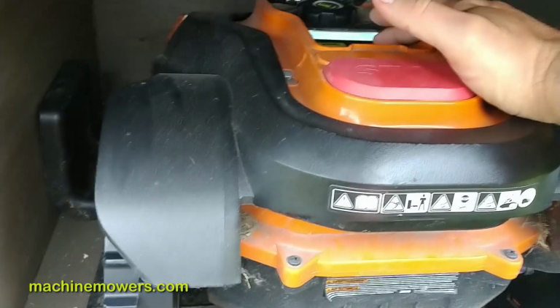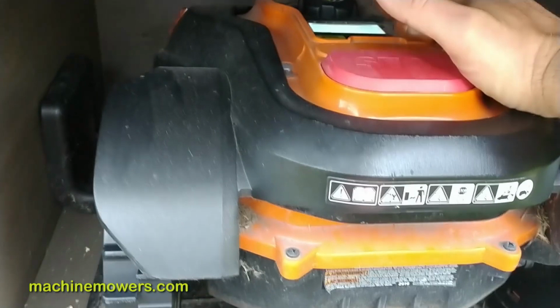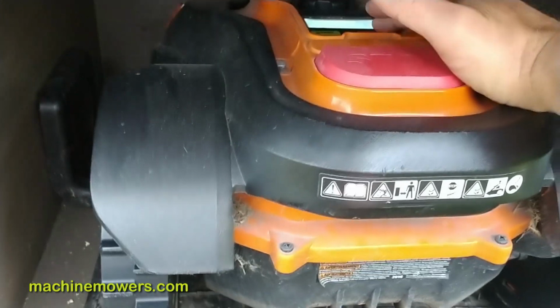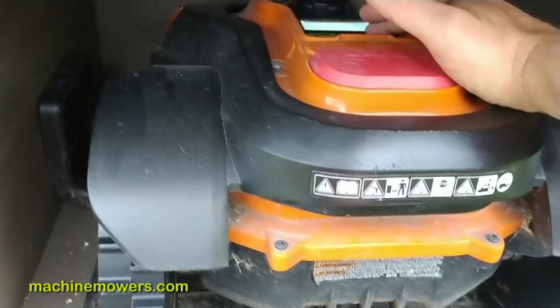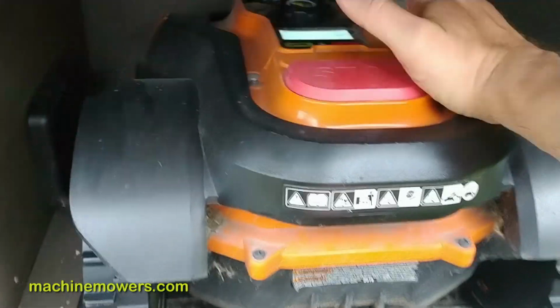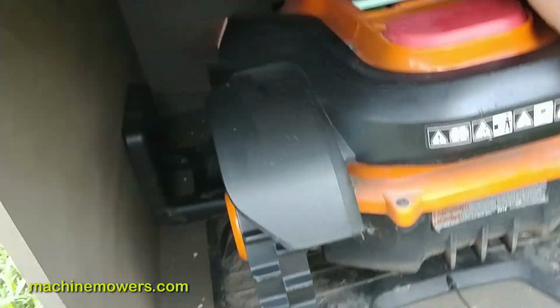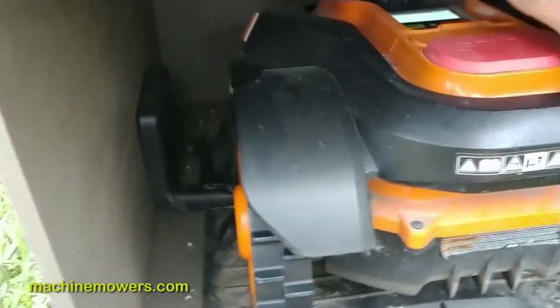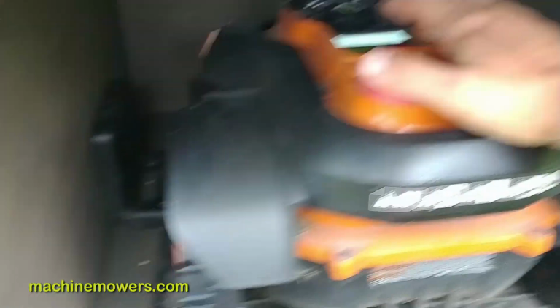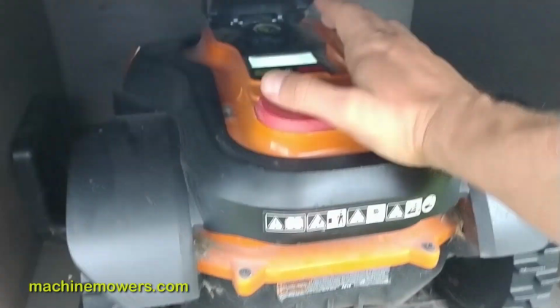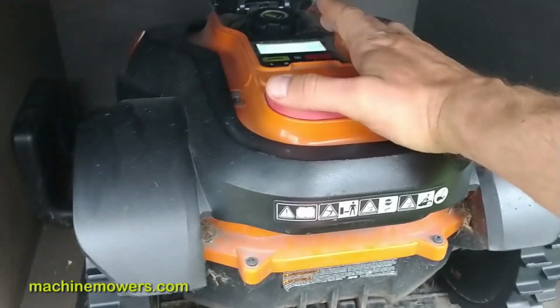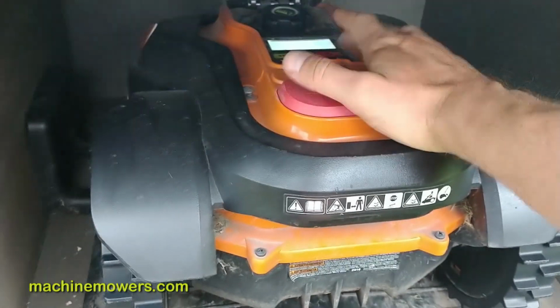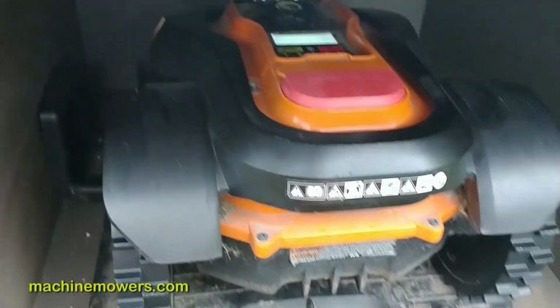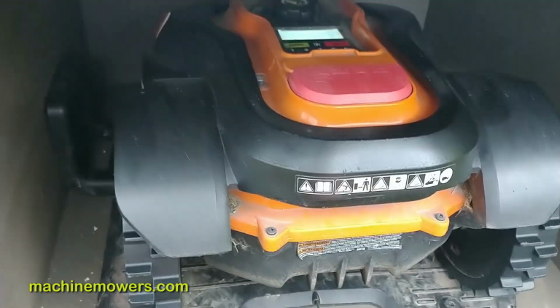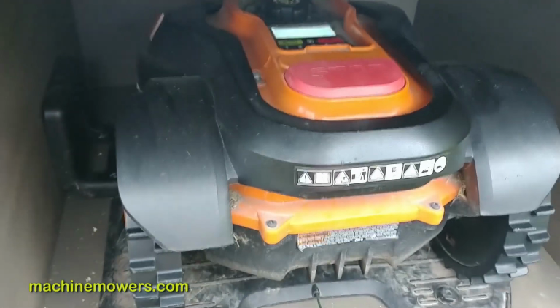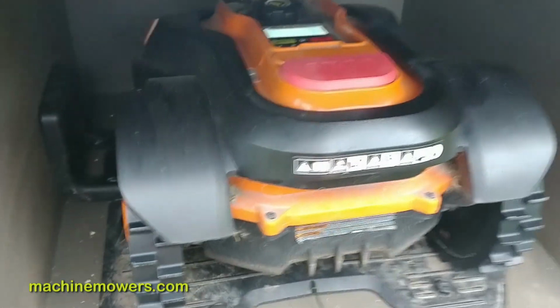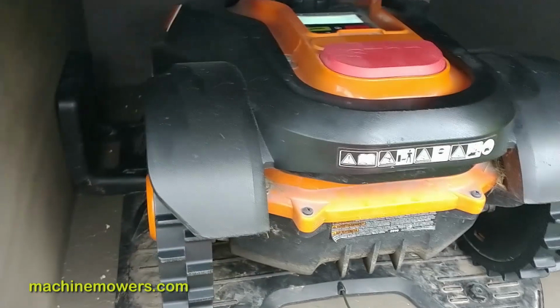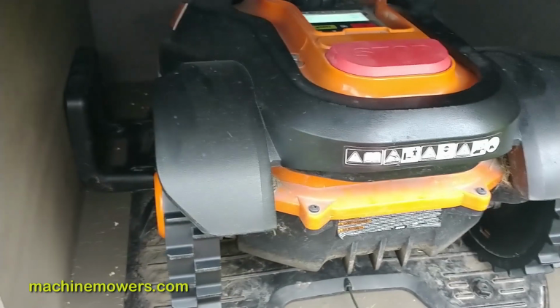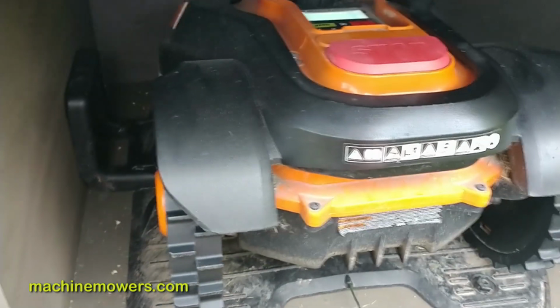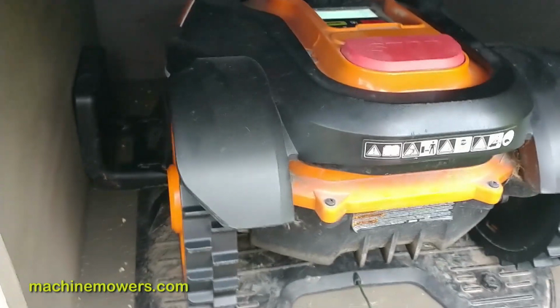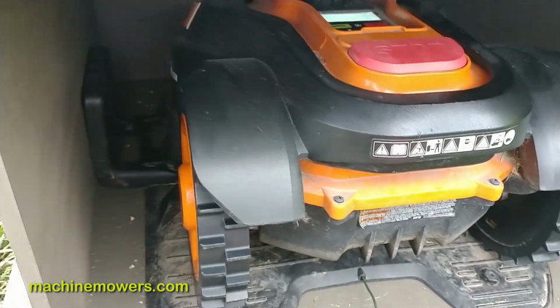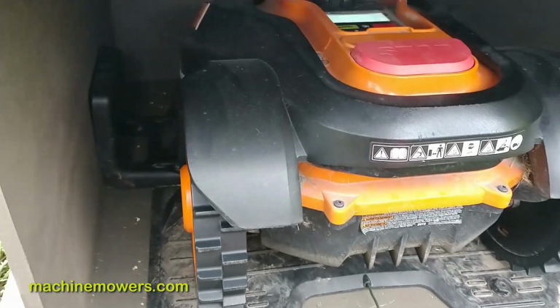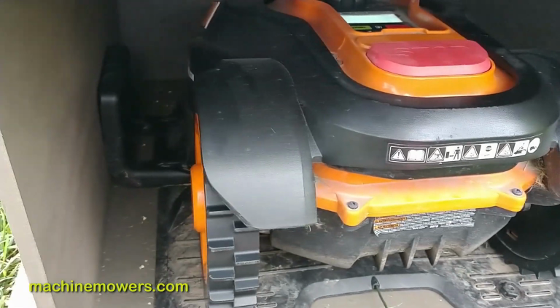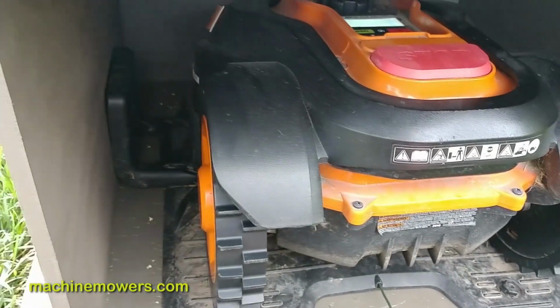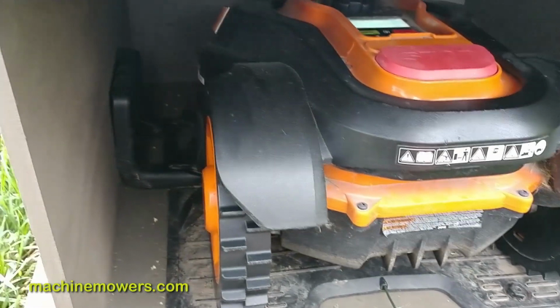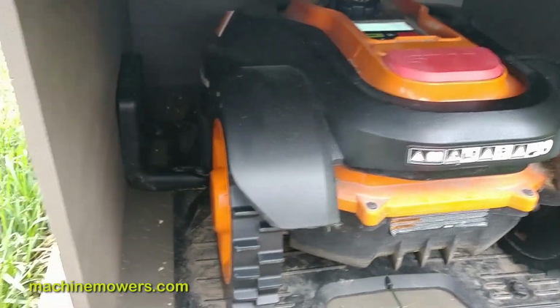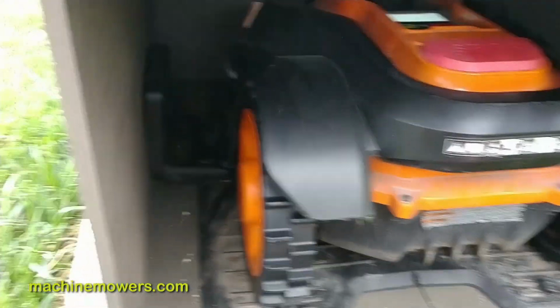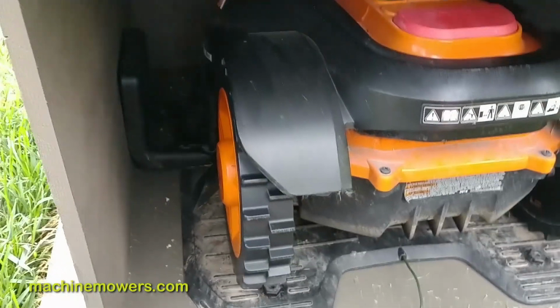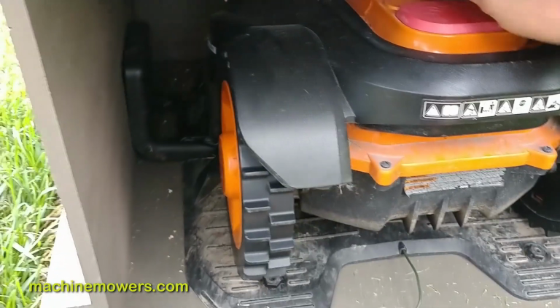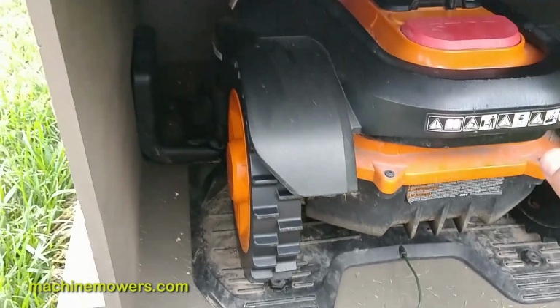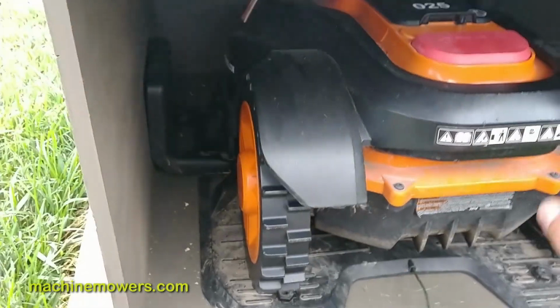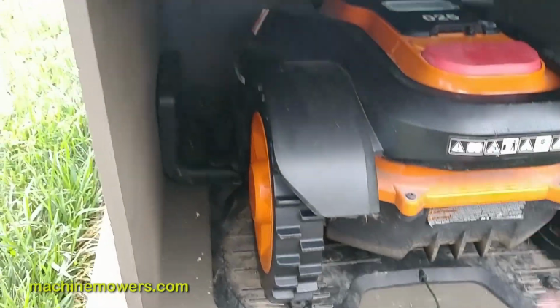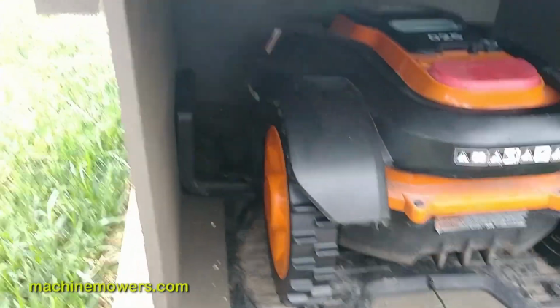If it says 'trap' there's a warning, so it won't complete its loop. Remember the screen has to say 'waiting for scheduled time' up there for it to complete its loop. If I want to start it manually, I don't need to — my robot's kind of acting funny.